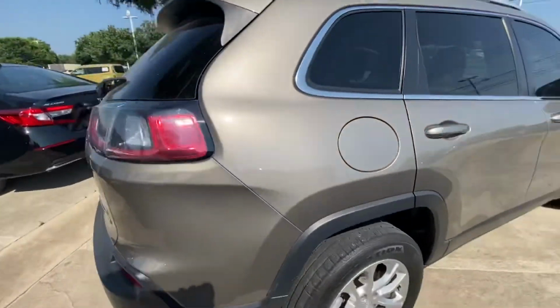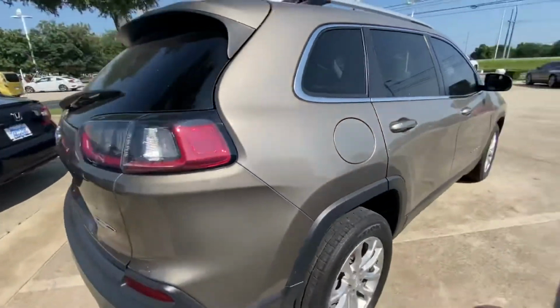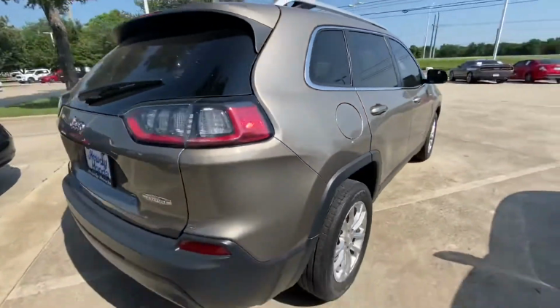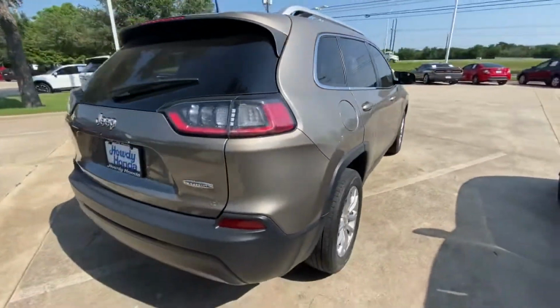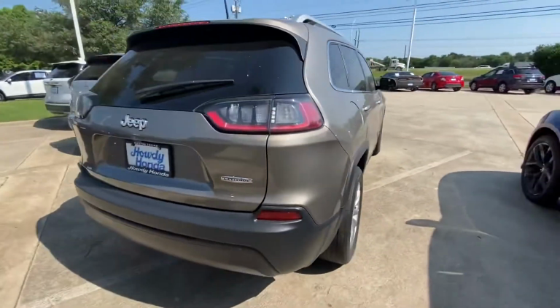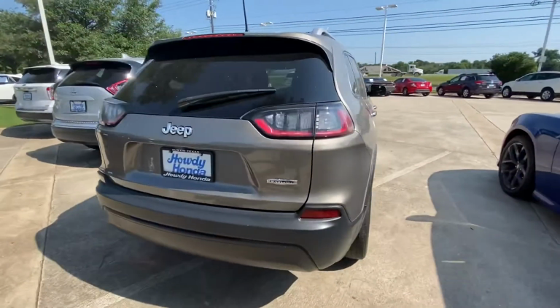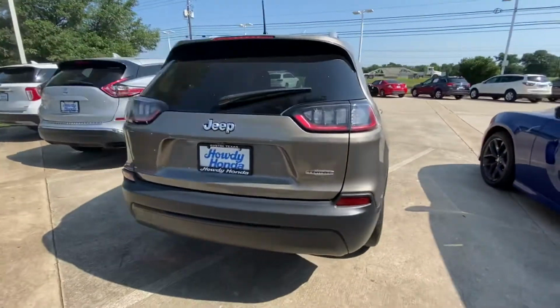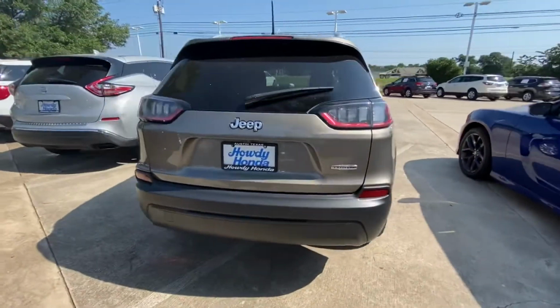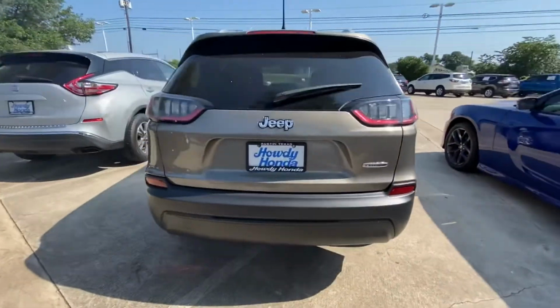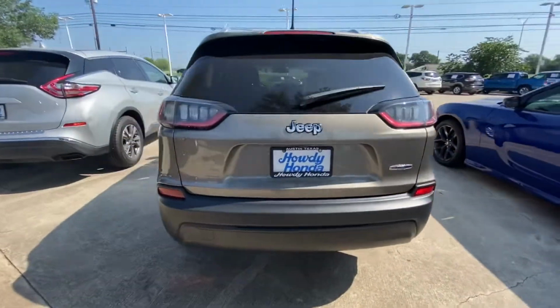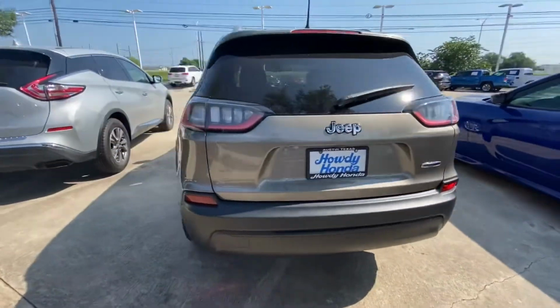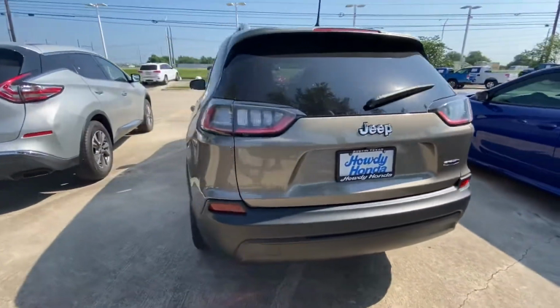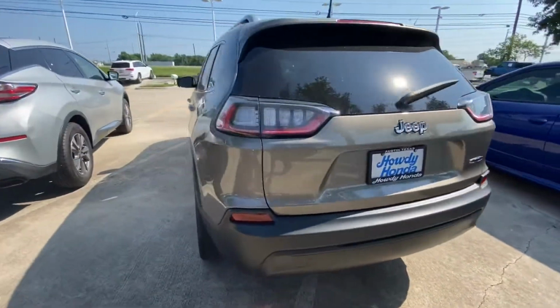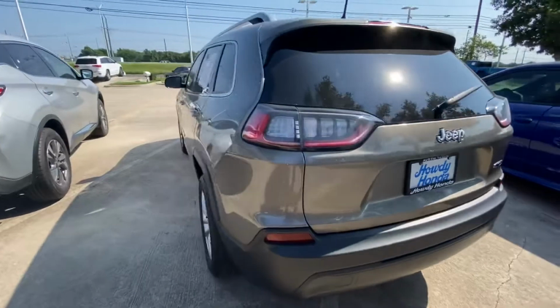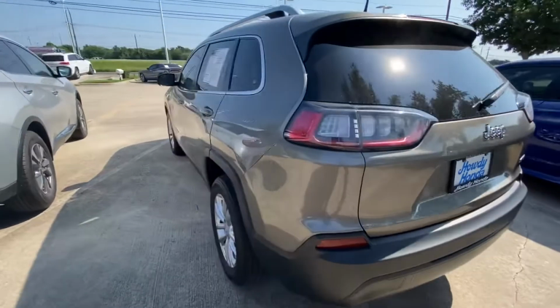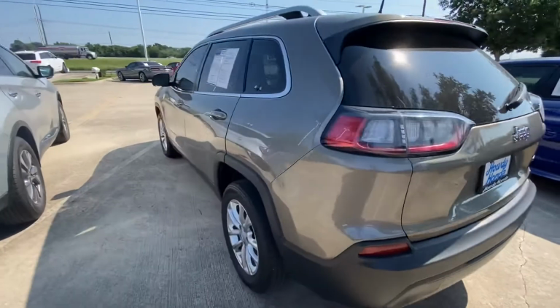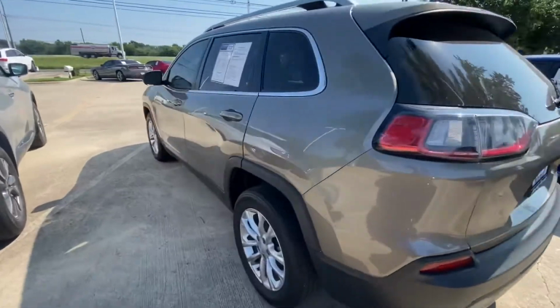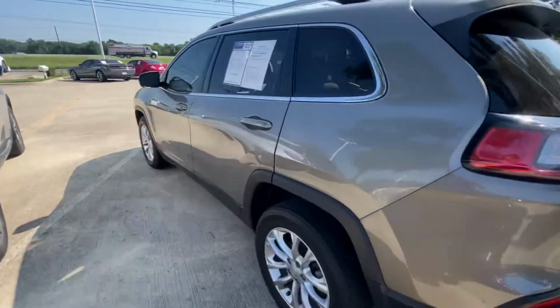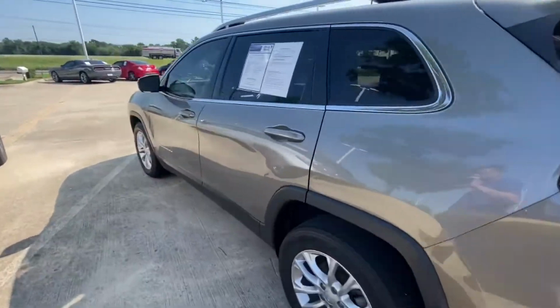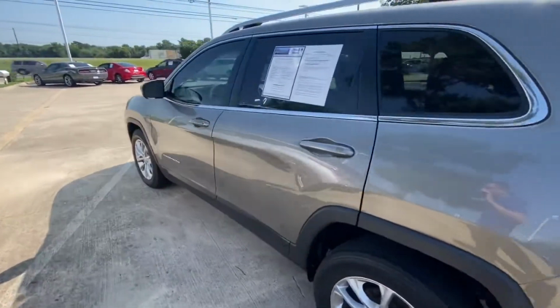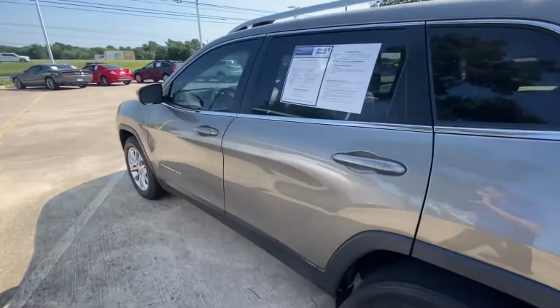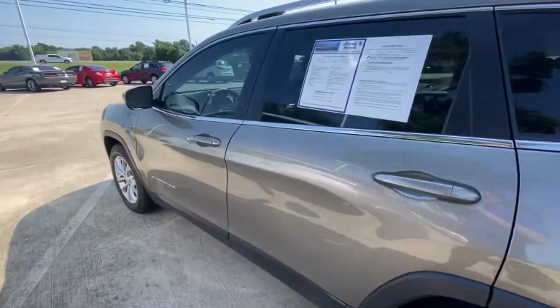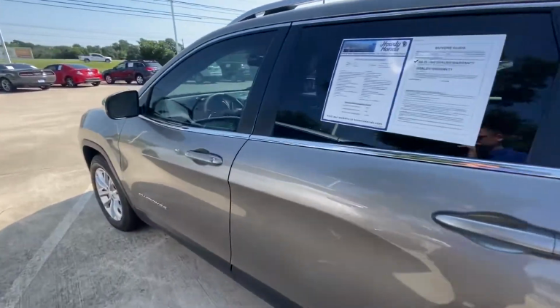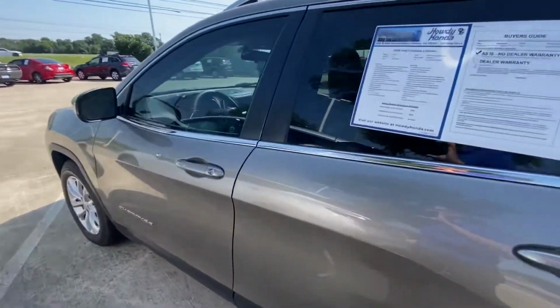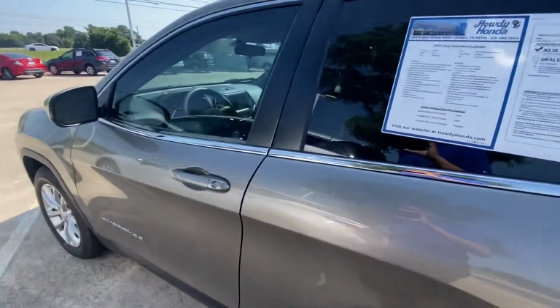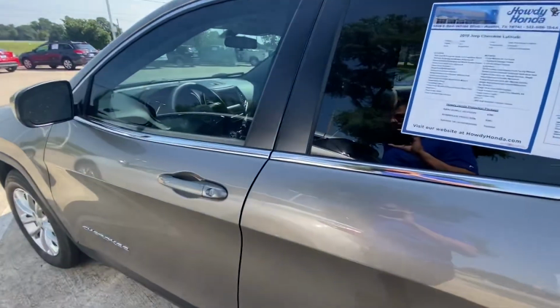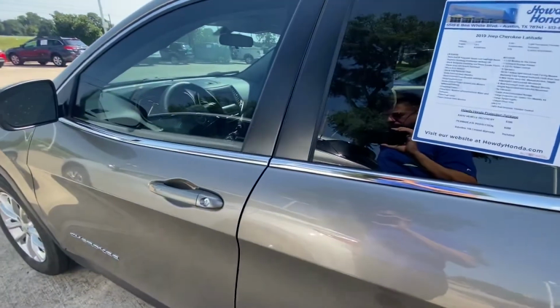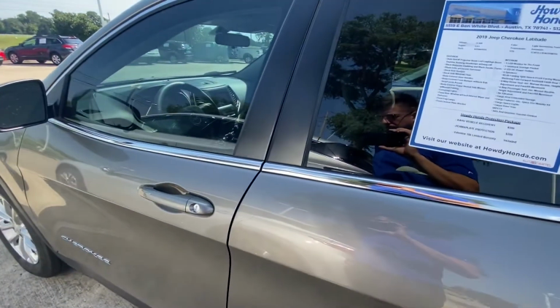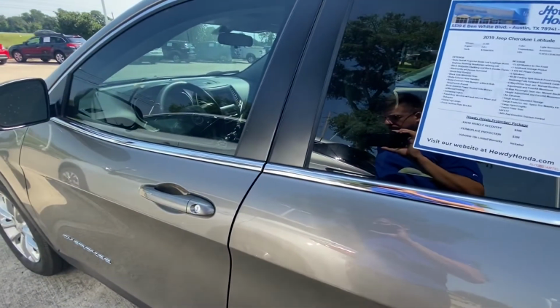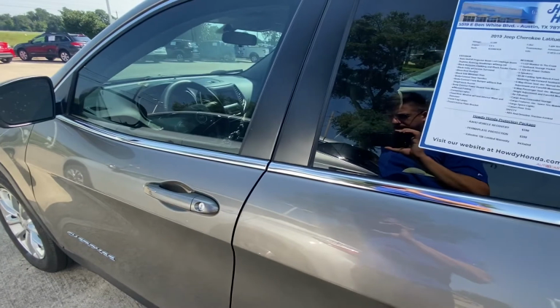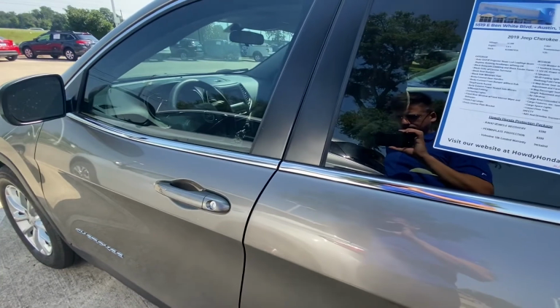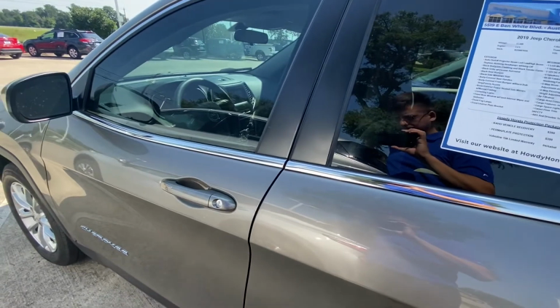Is there anything wrong with the car? So far it looks good. I don't see anything noticeable.